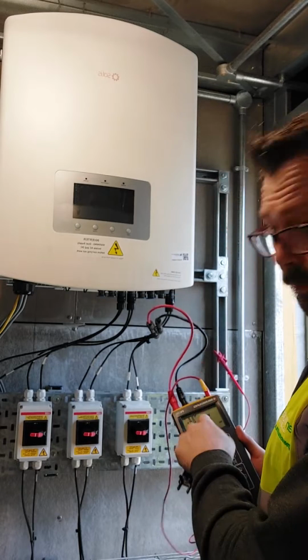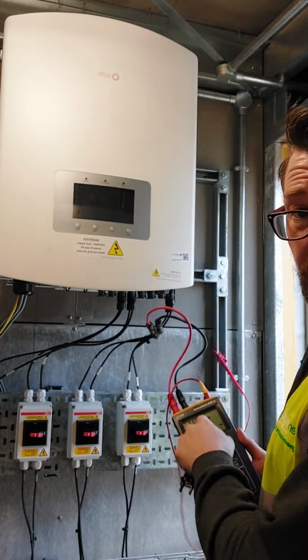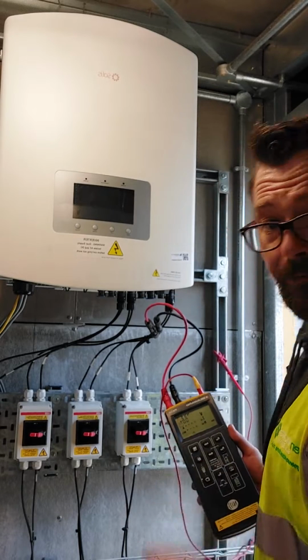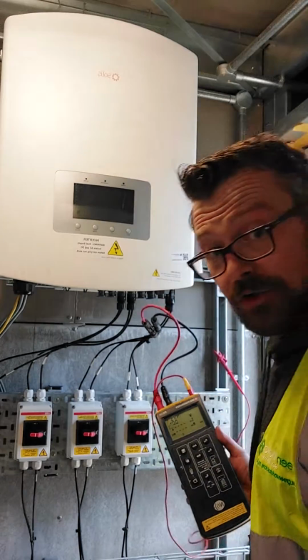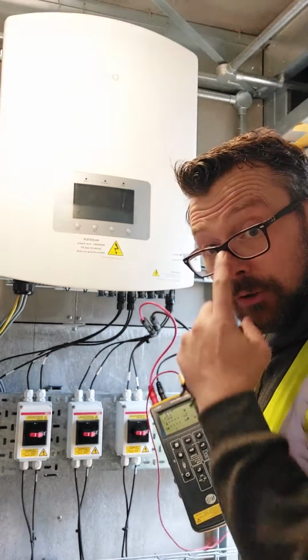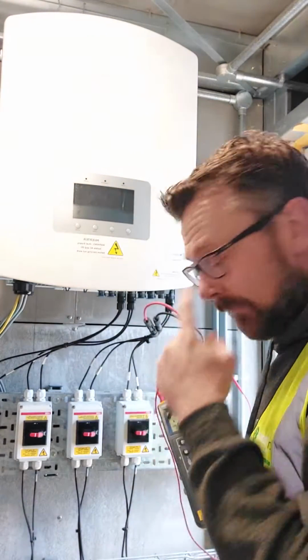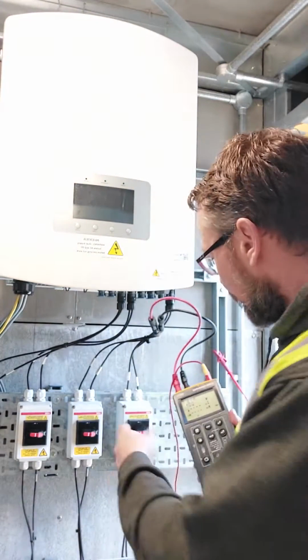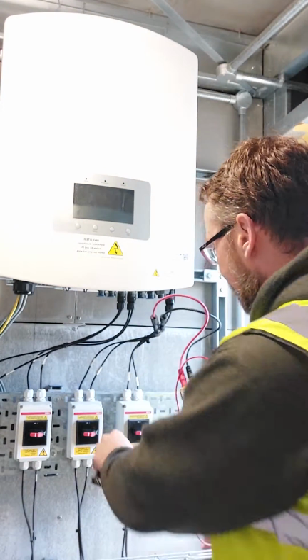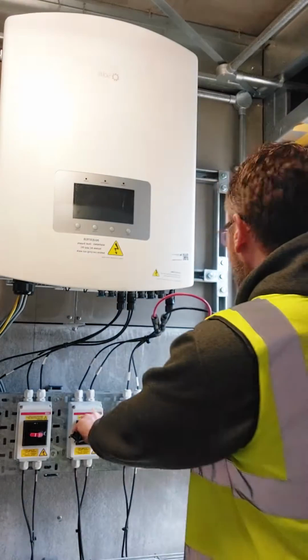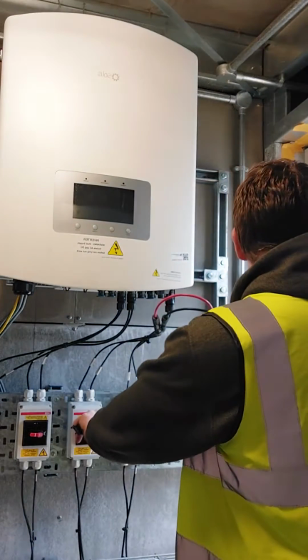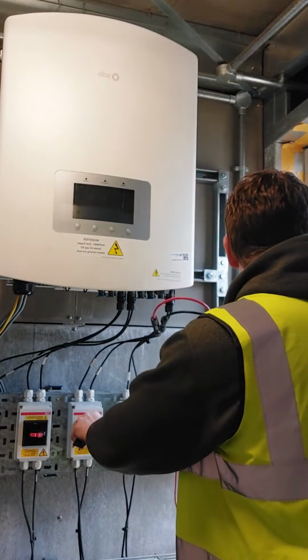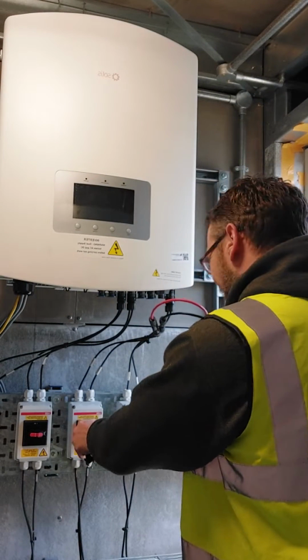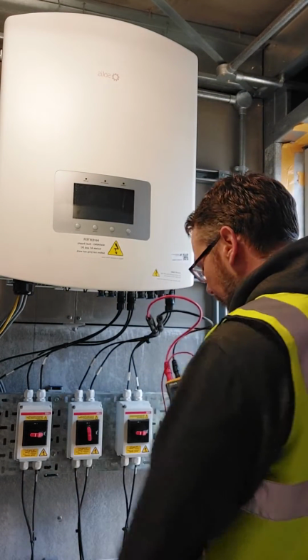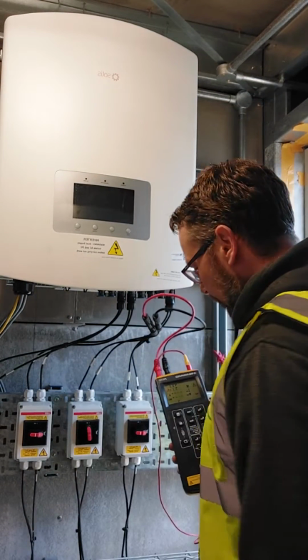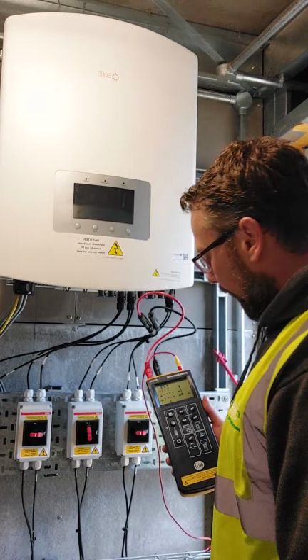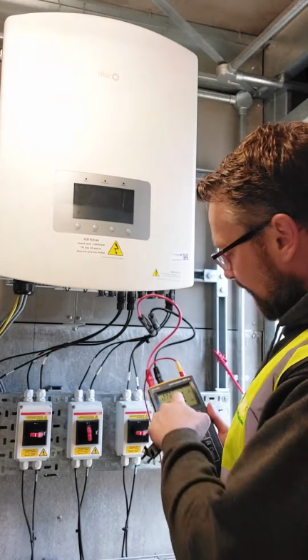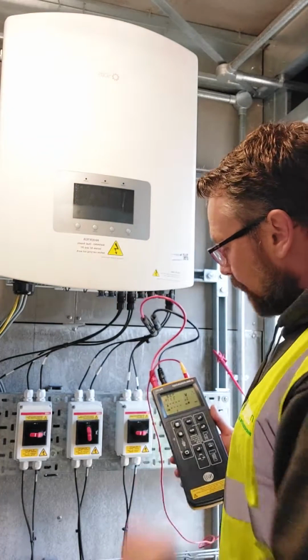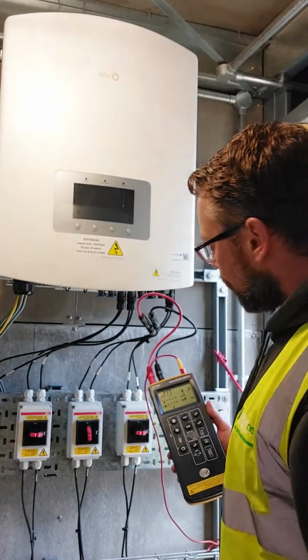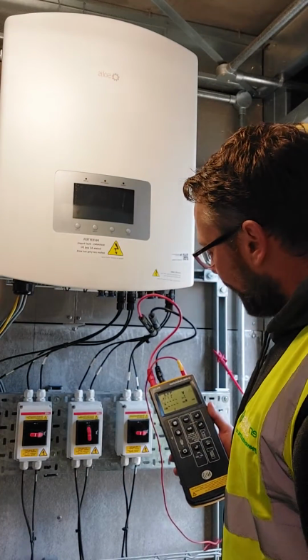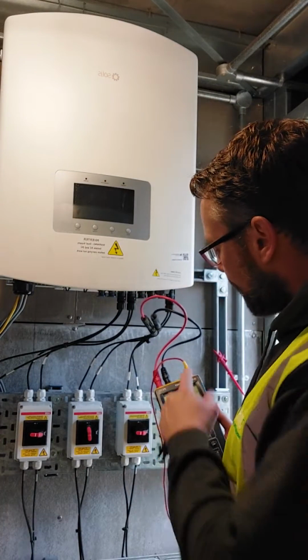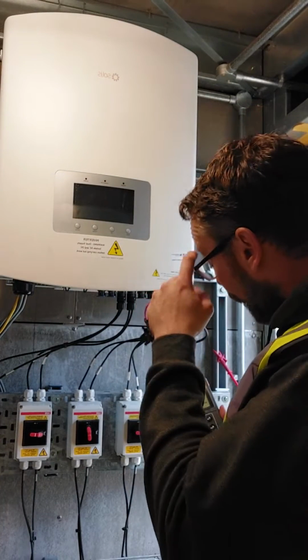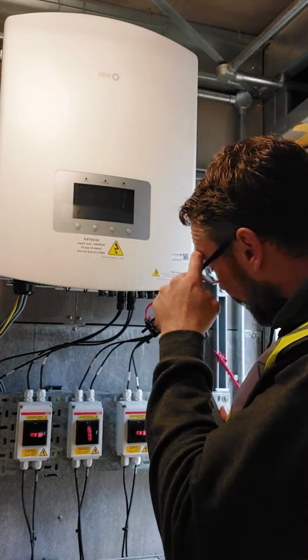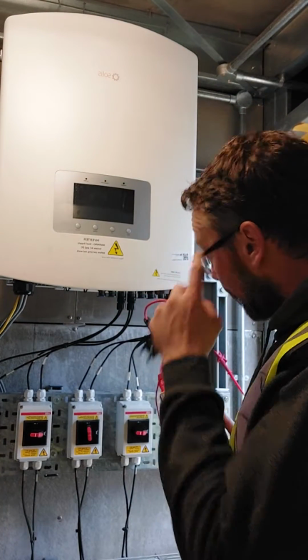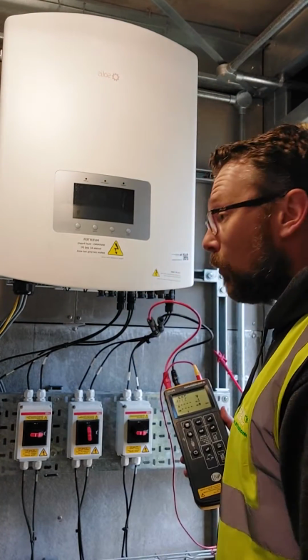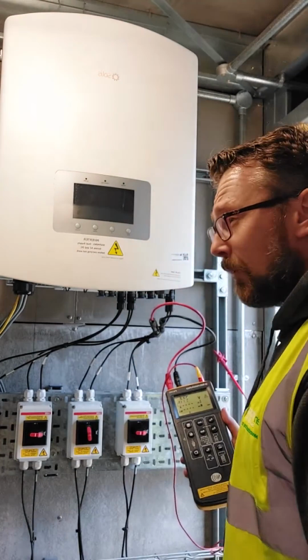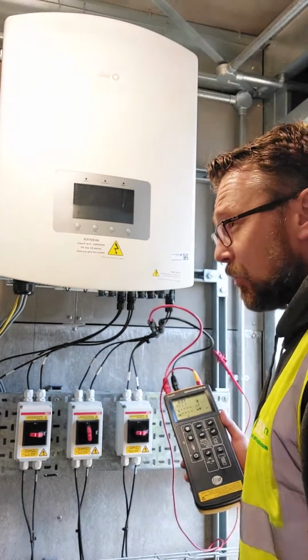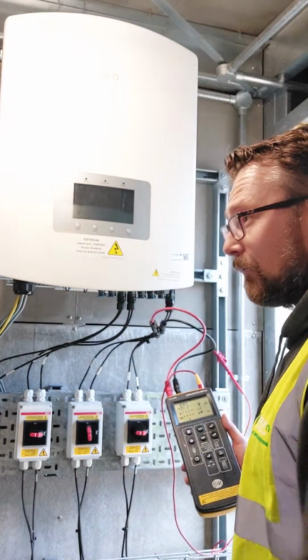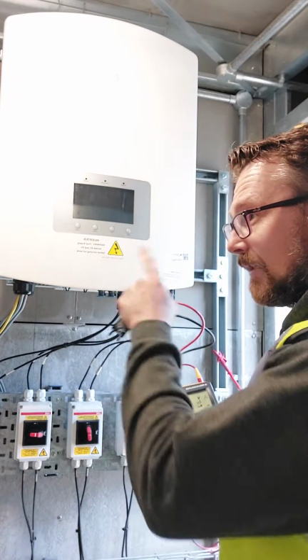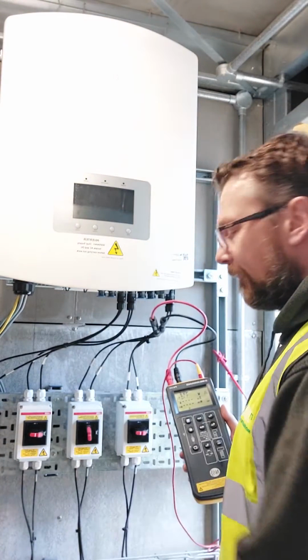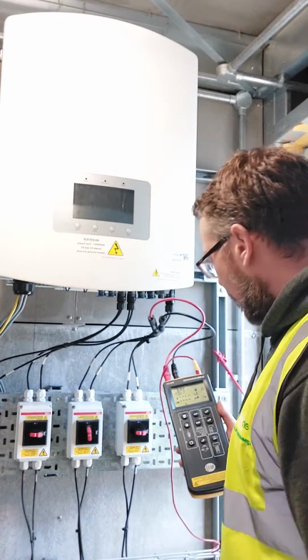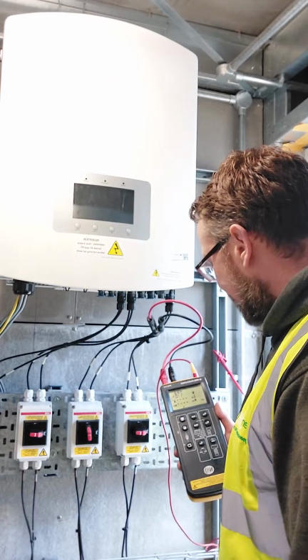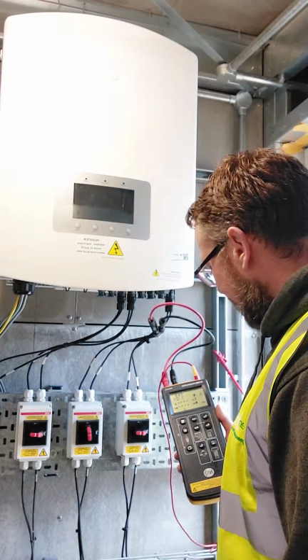We're not getting any voltage through because I need to flip the isolator. All right — 712 volts, and 493 watts per meter squared of irradiance coming from my irradiance meter.